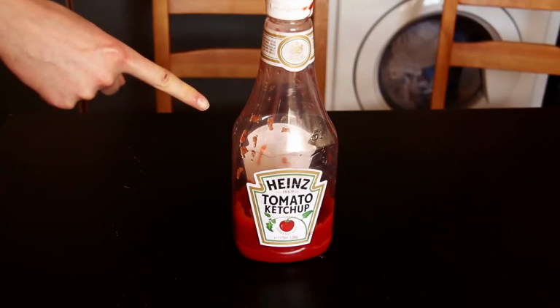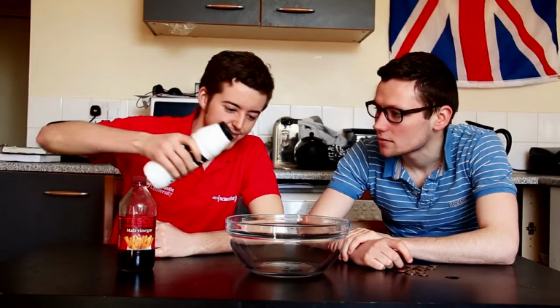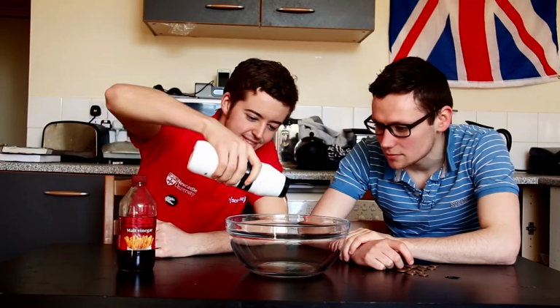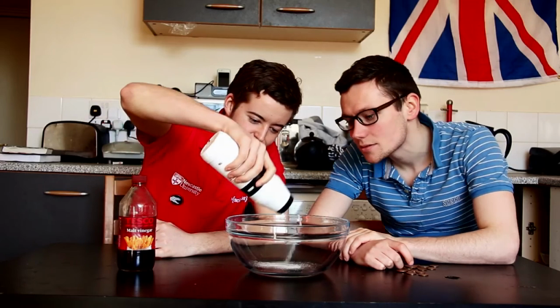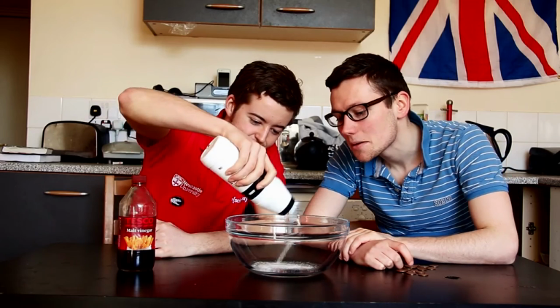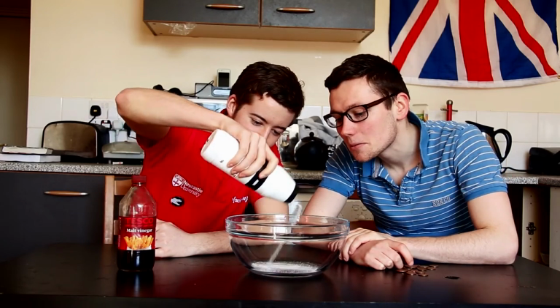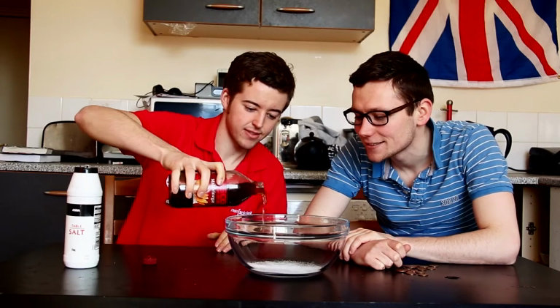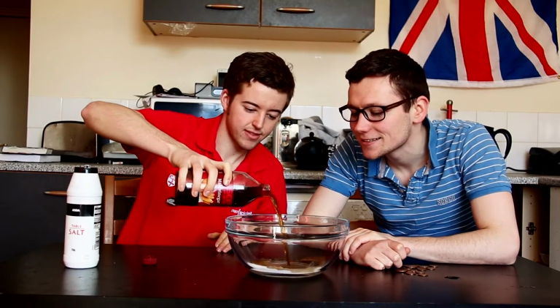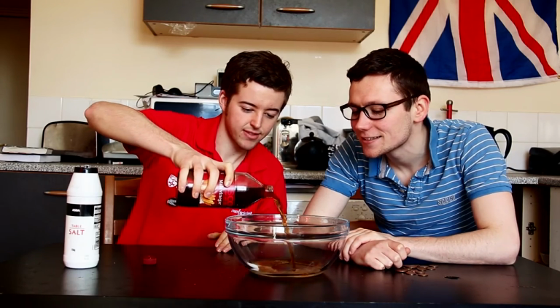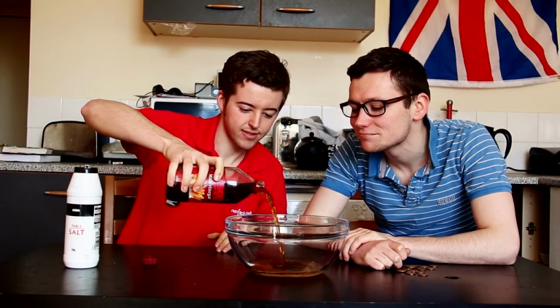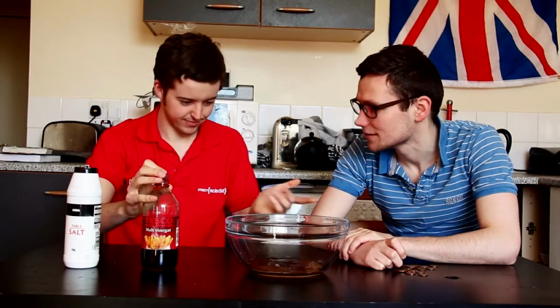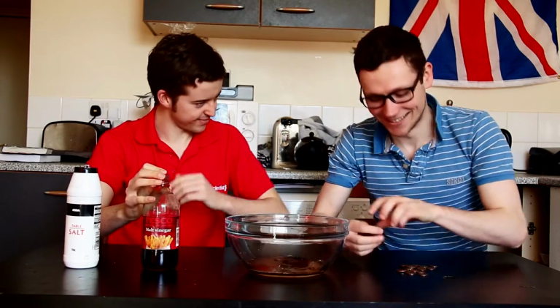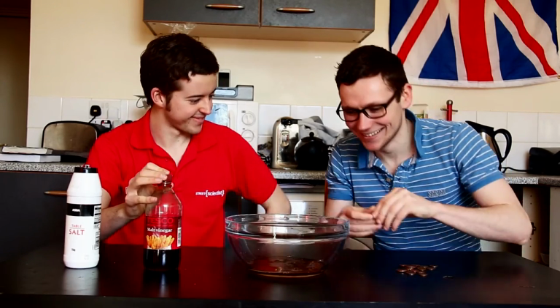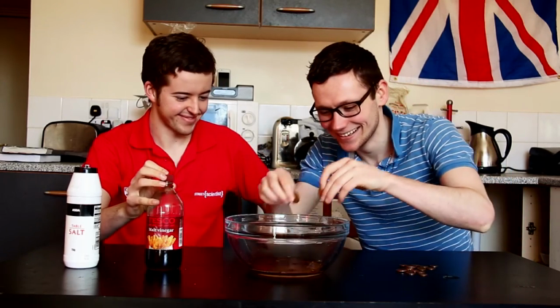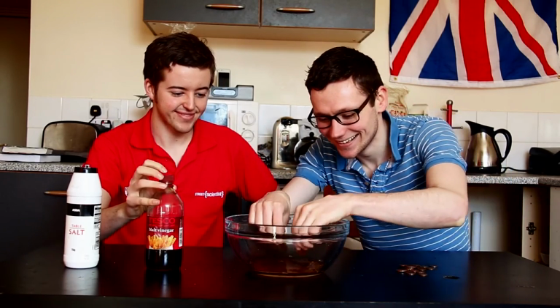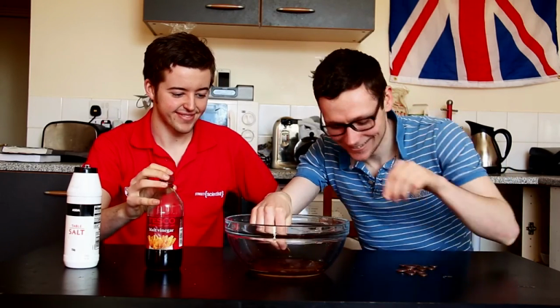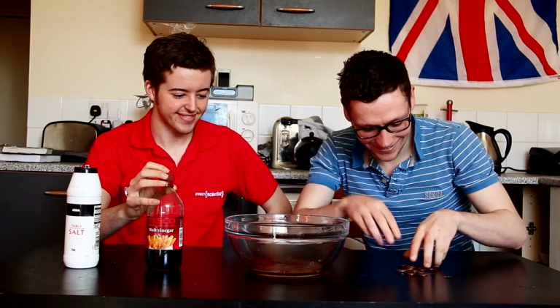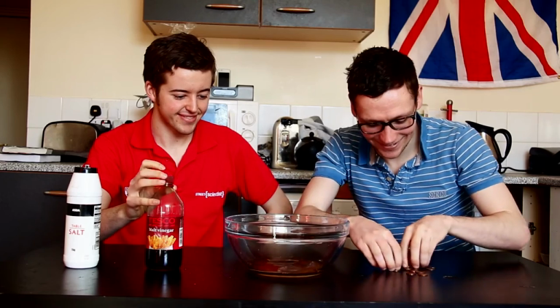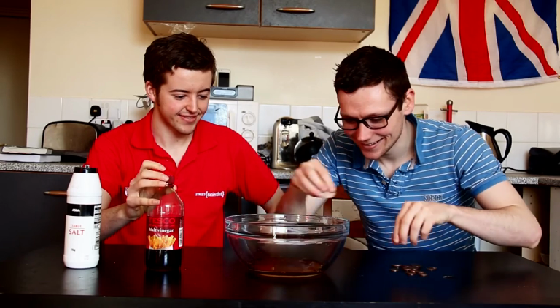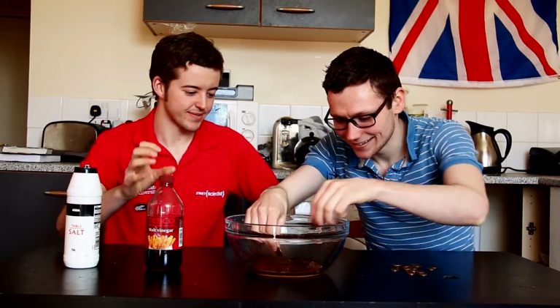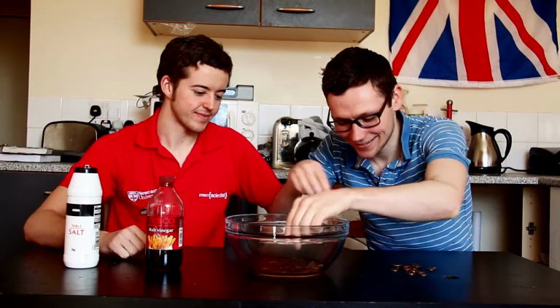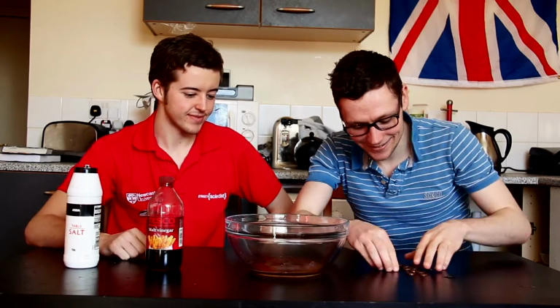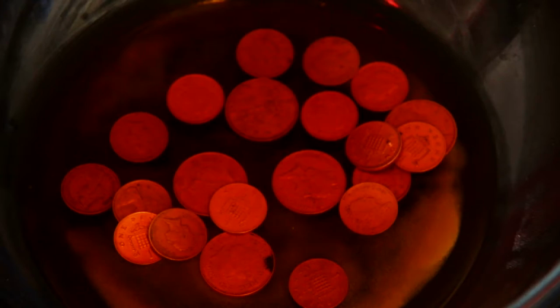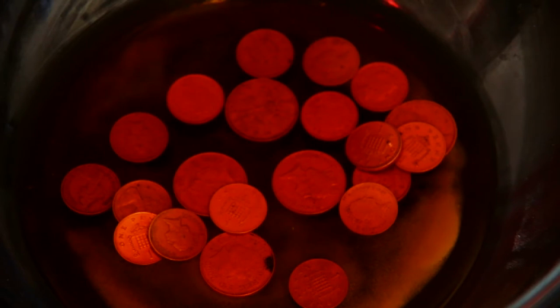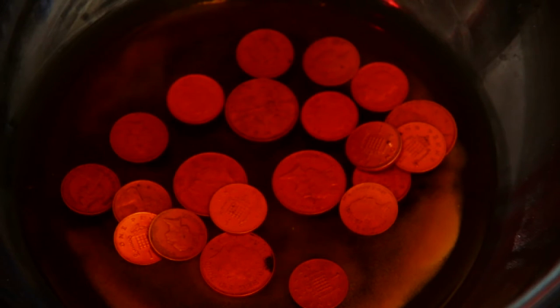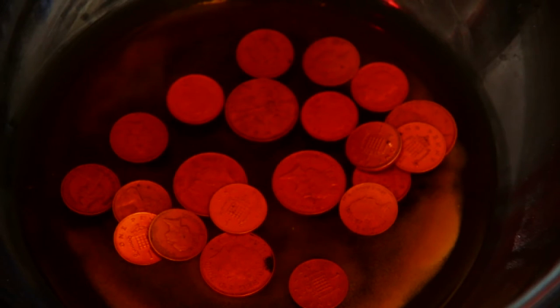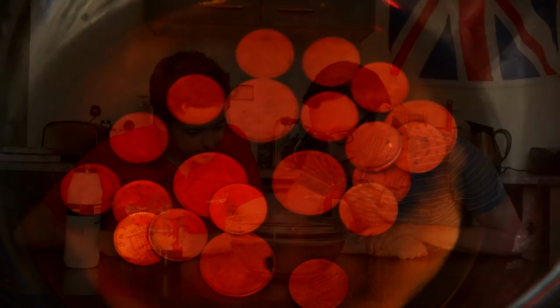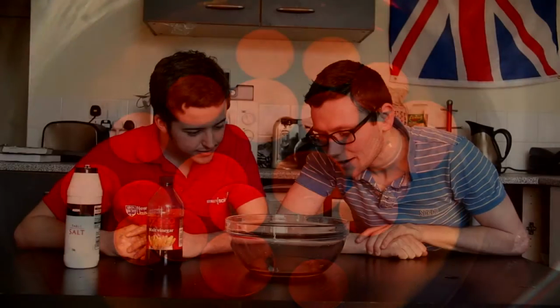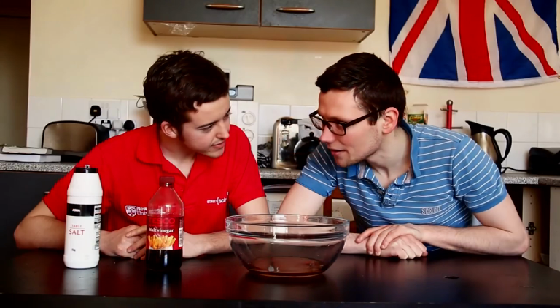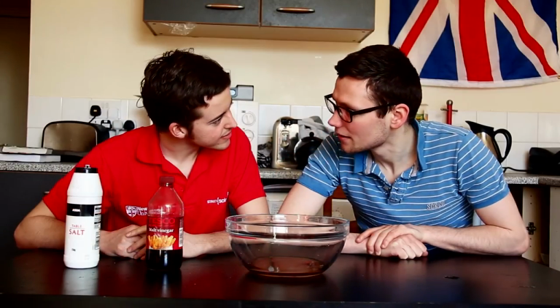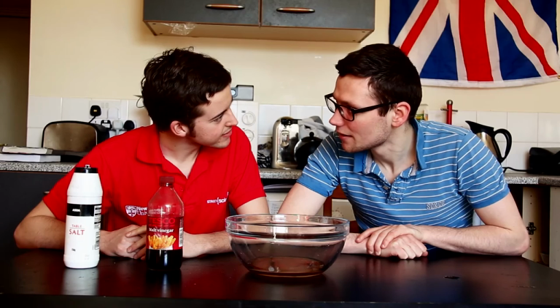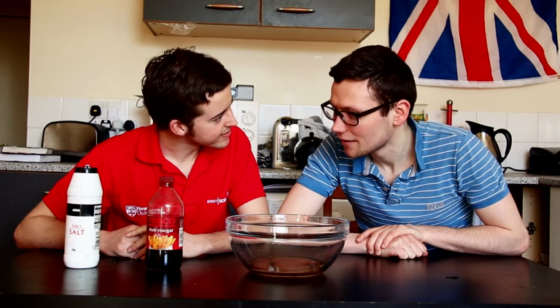Just pour the salt into the bowl, add the vinegar, and start adding those pennies. Then leave them to soak for five minutes. You can watch if you want to.